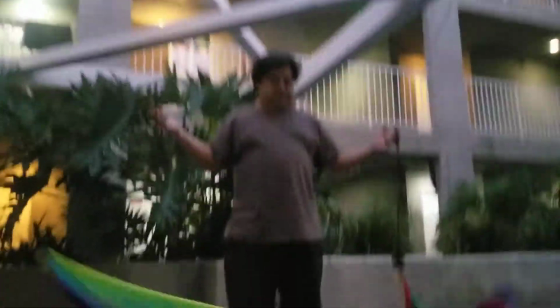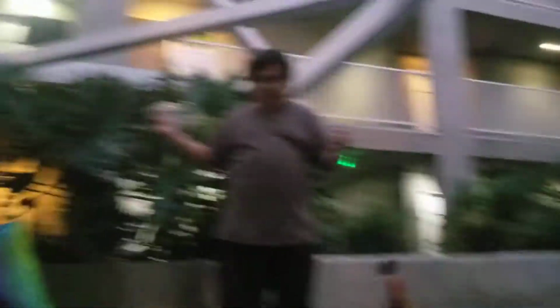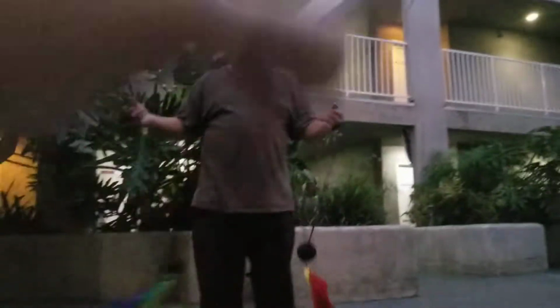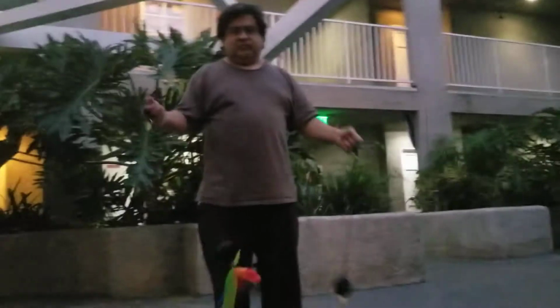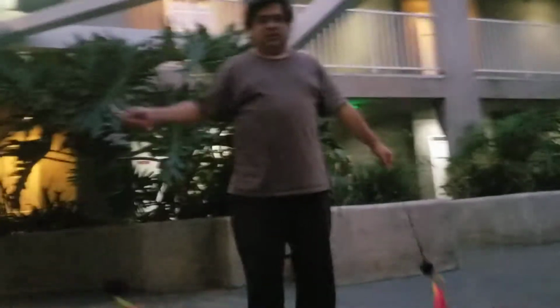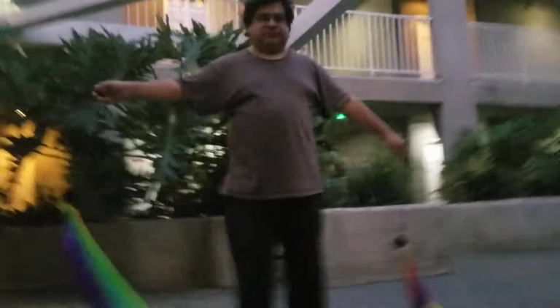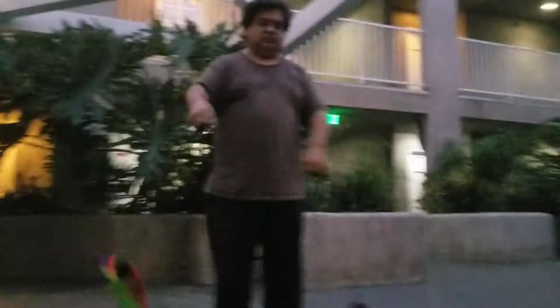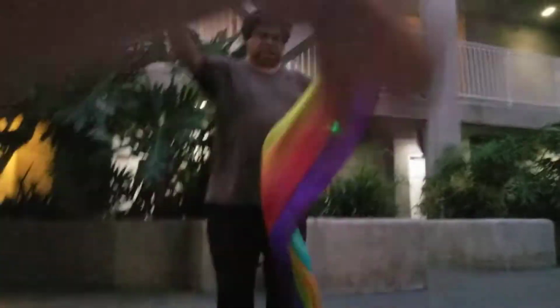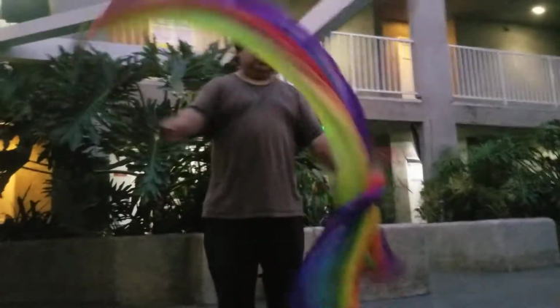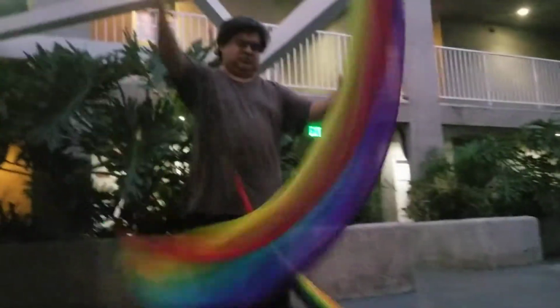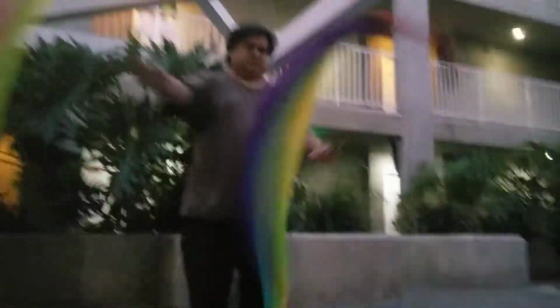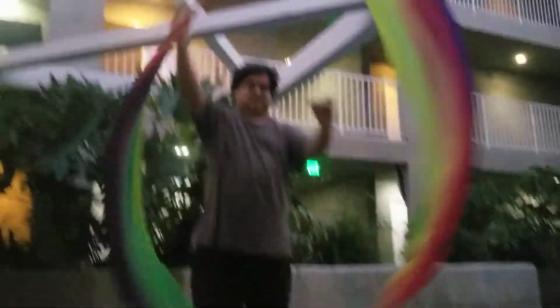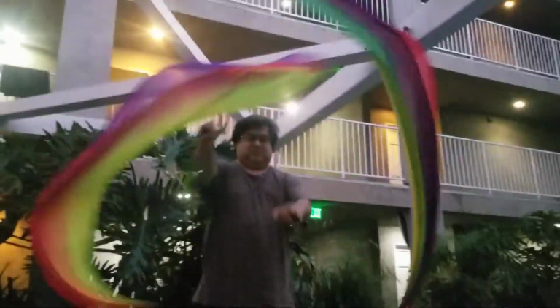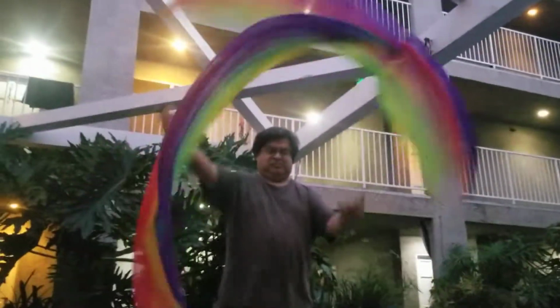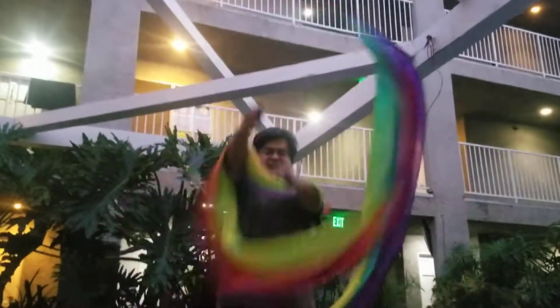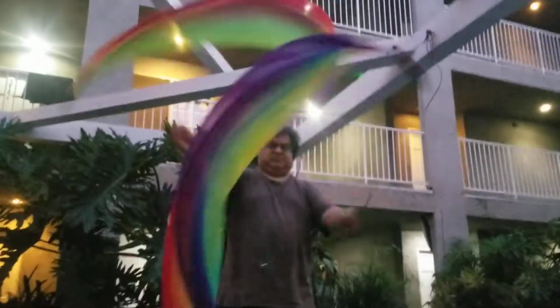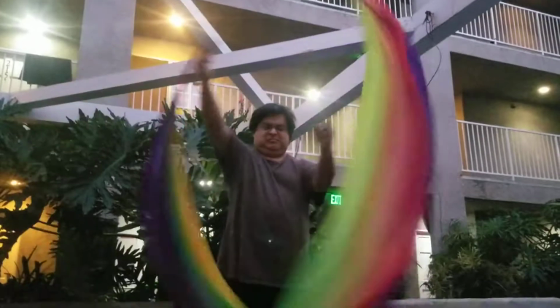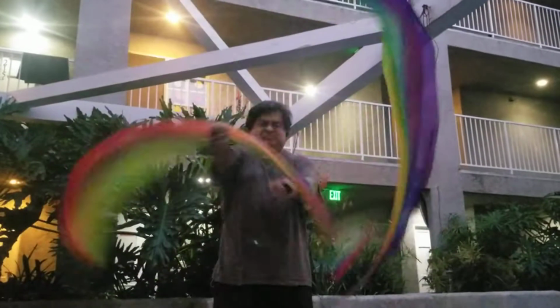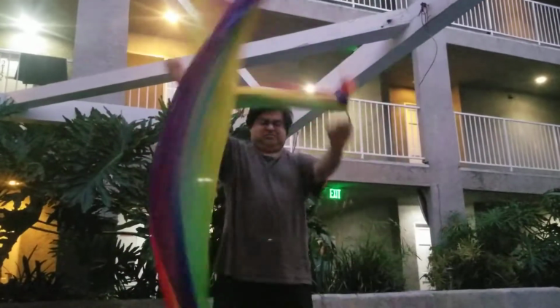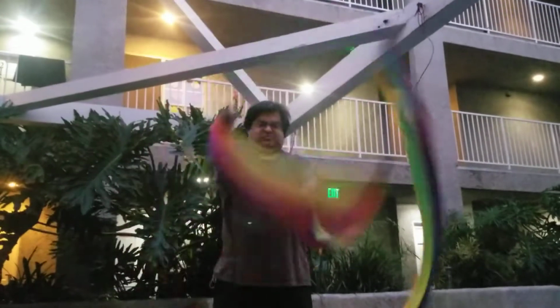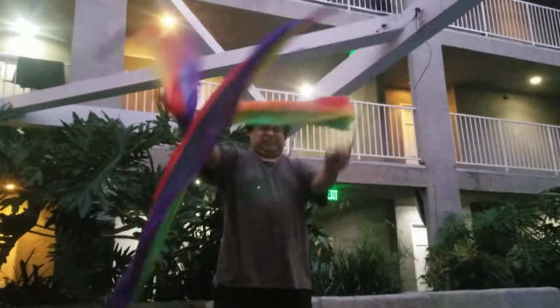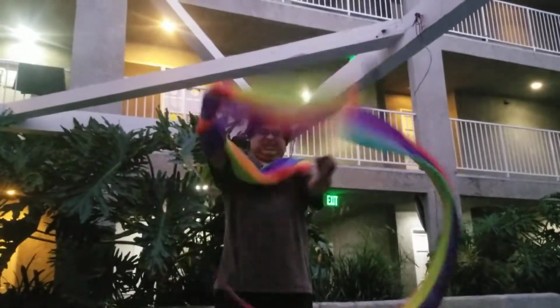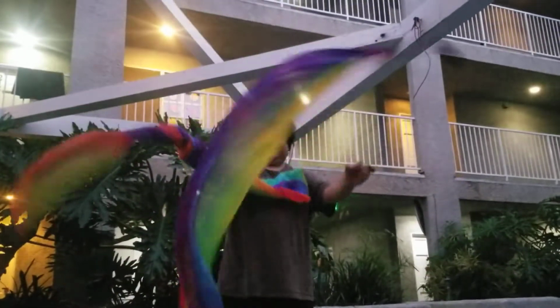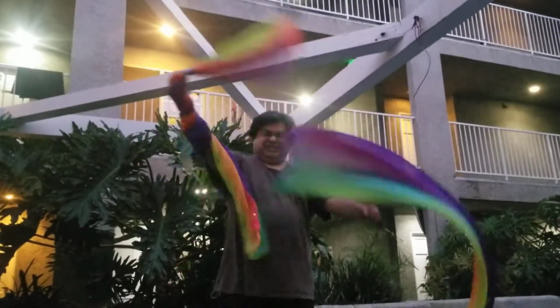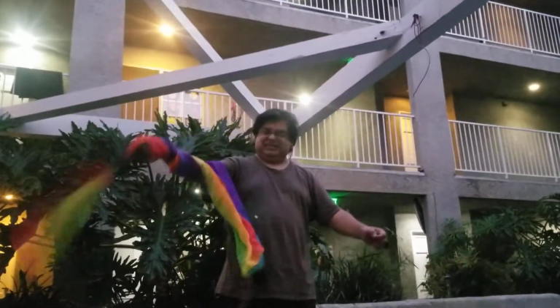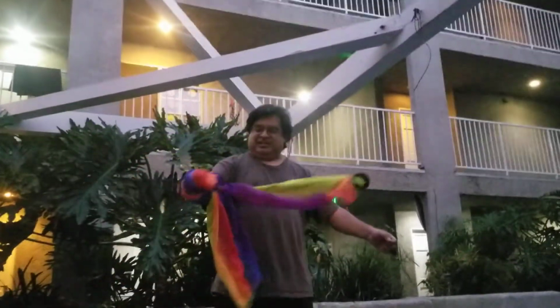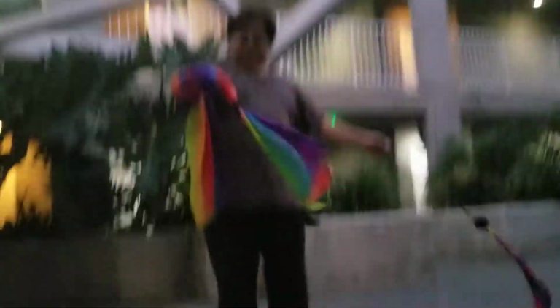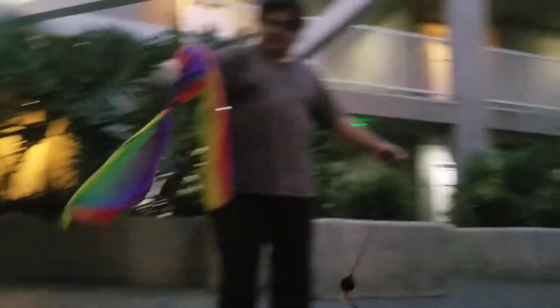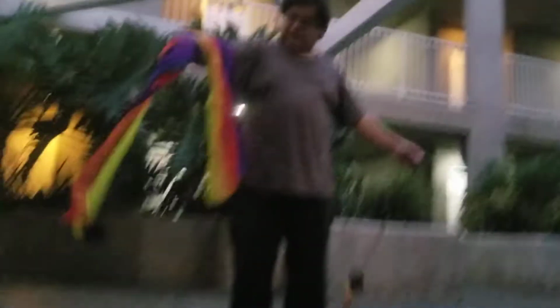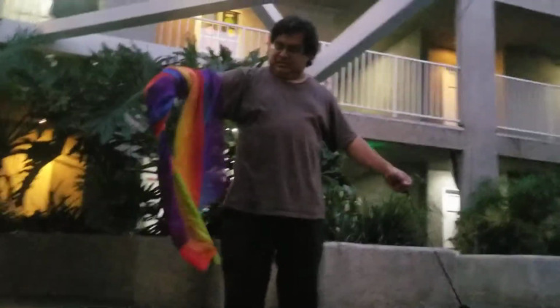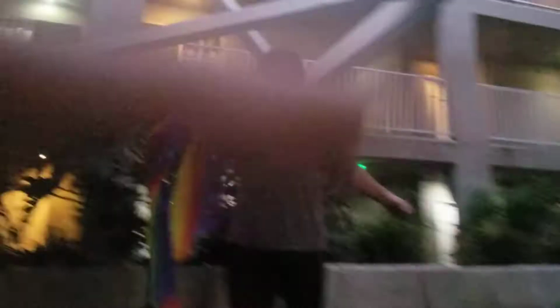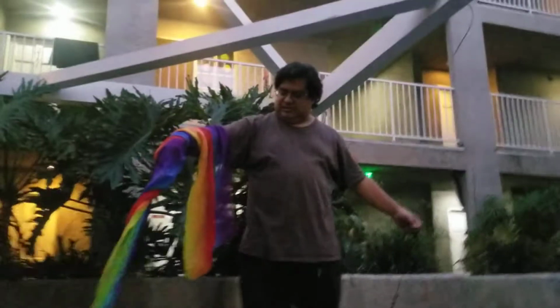Do it in the front like this. Twirl one in the front. Oh yeah, that looks cool. Try. You got to try some more. You know the way I do it in the front?